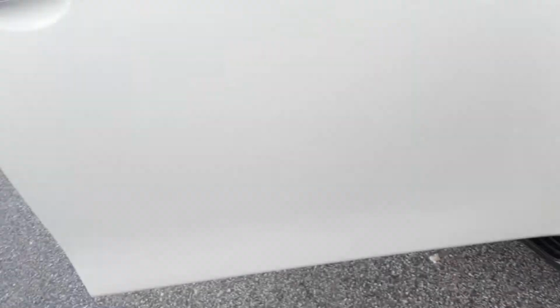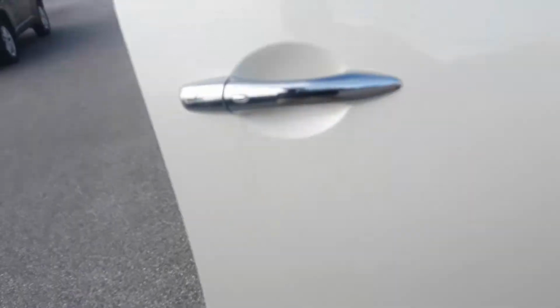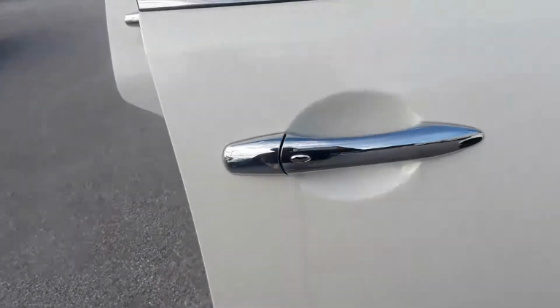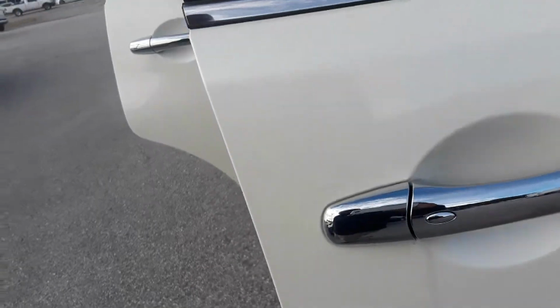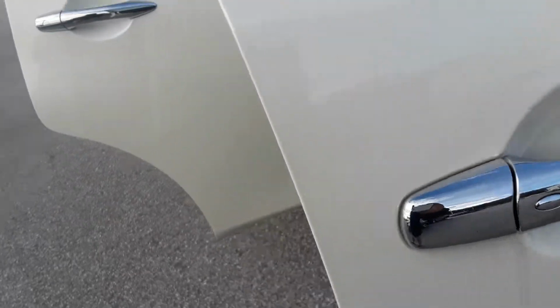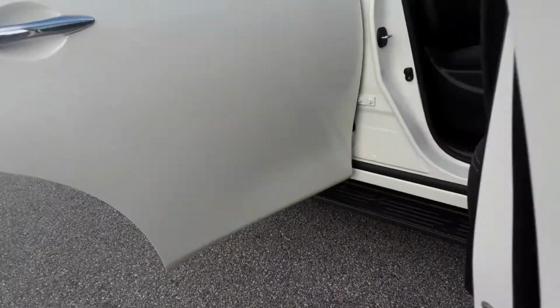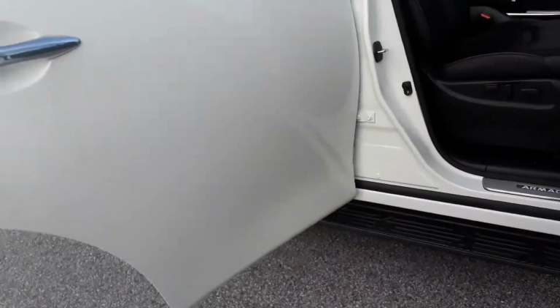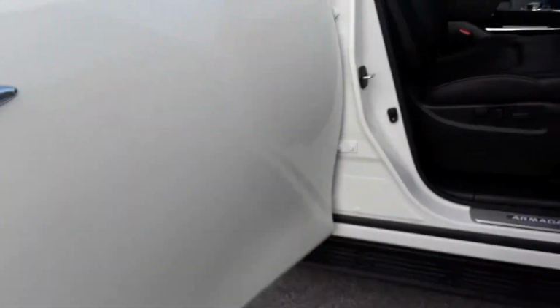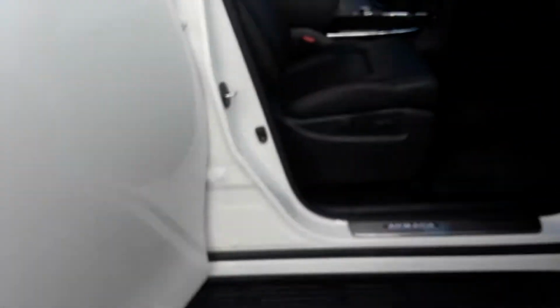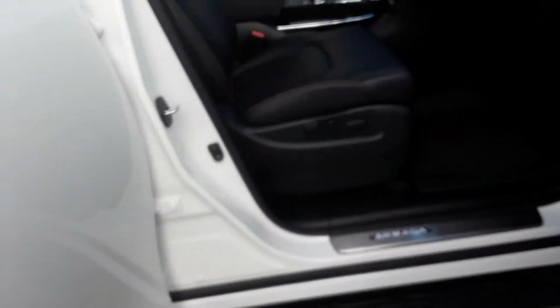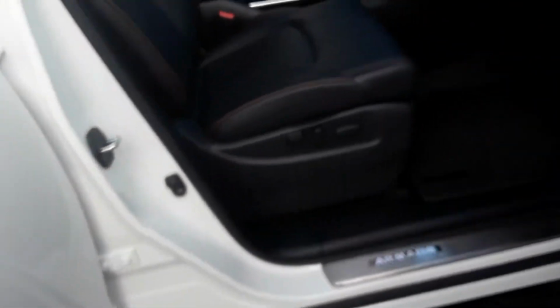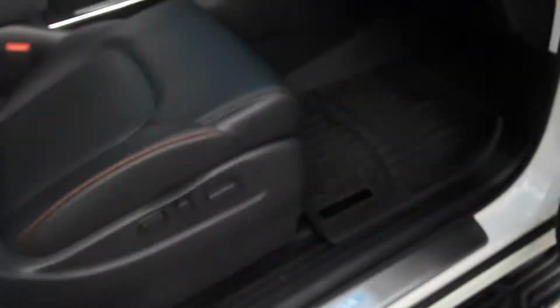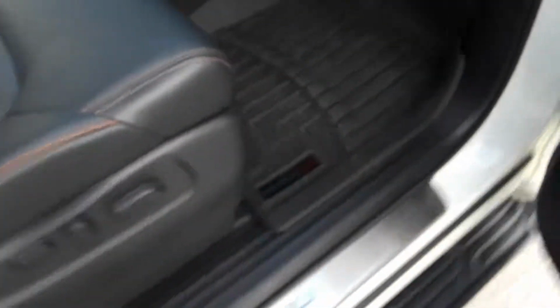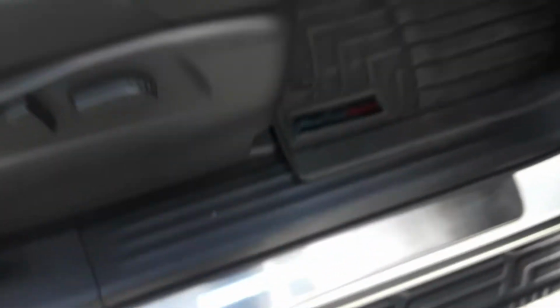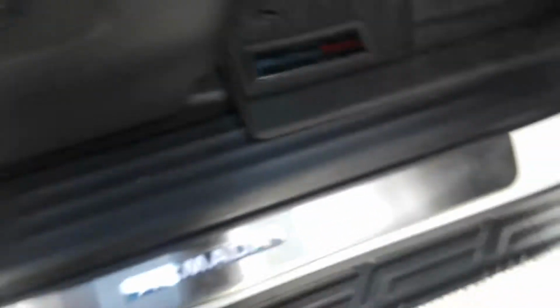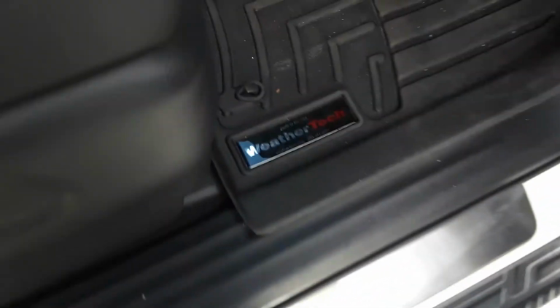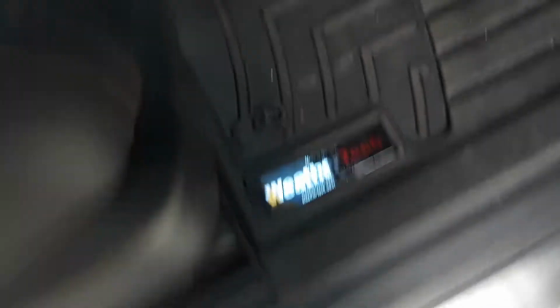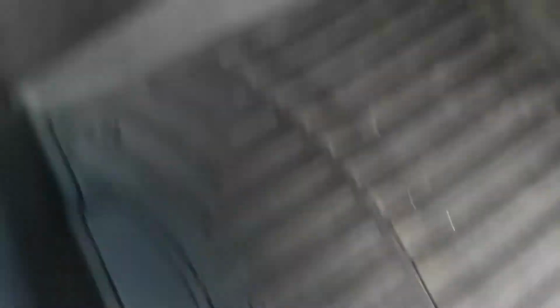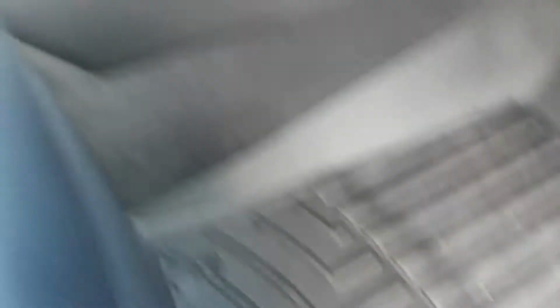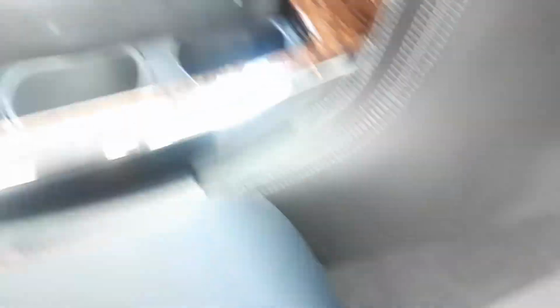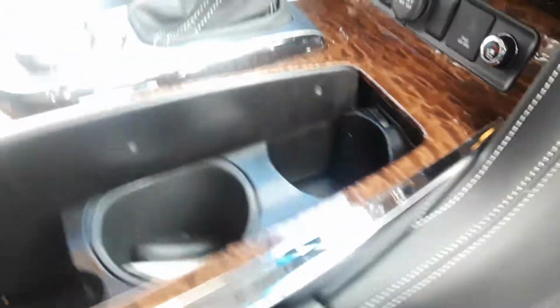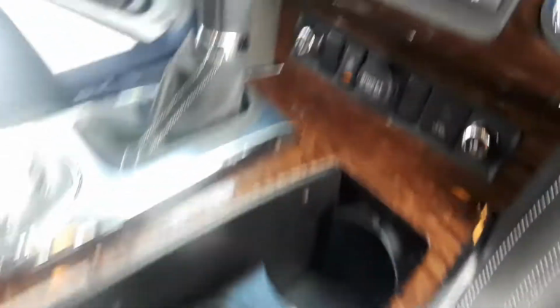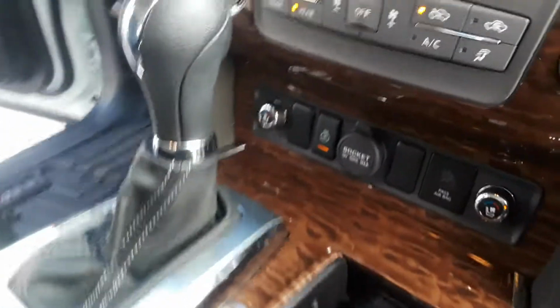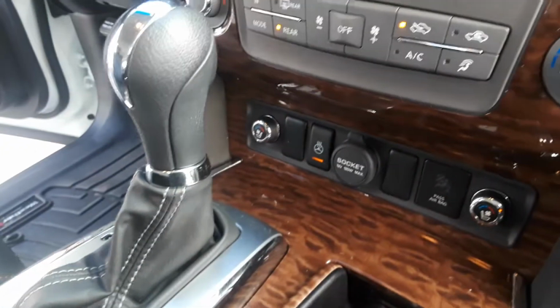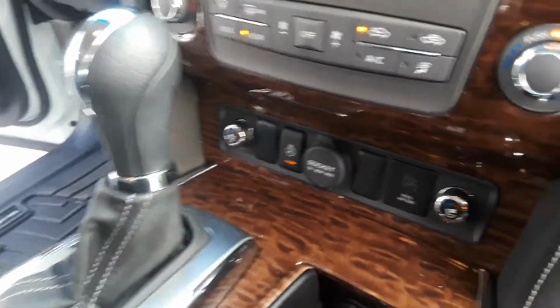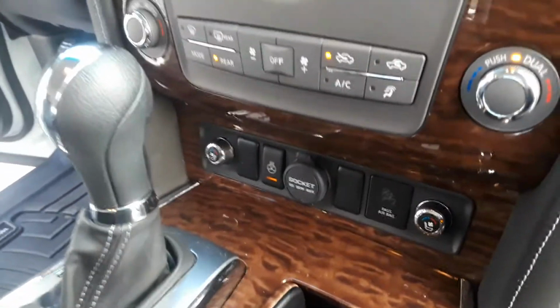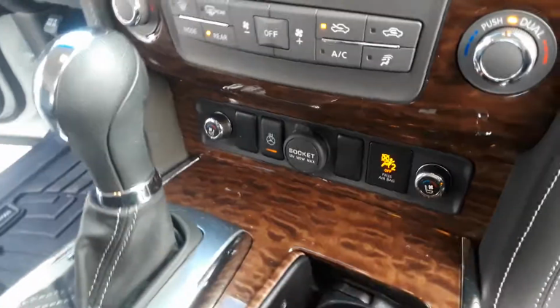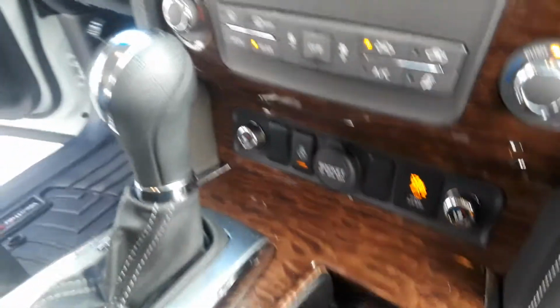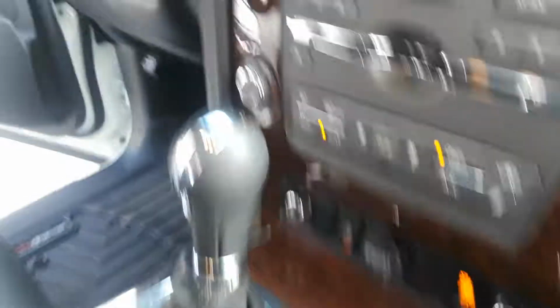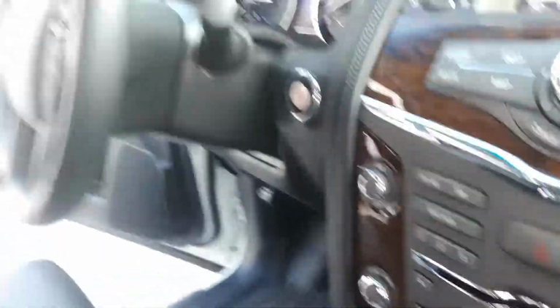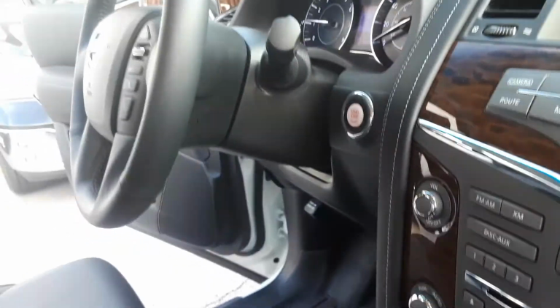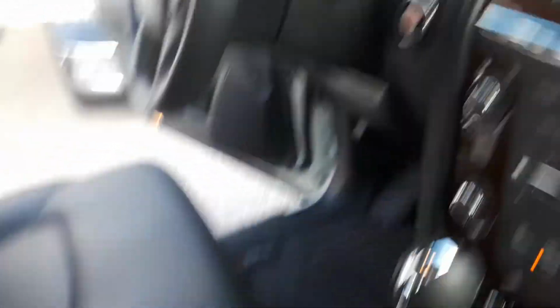It's very roomy, got the third row seat, so your family is set. You got the WeatherTech Max in here, this thing has heated and cooled seats, also with the heated steering wheel.